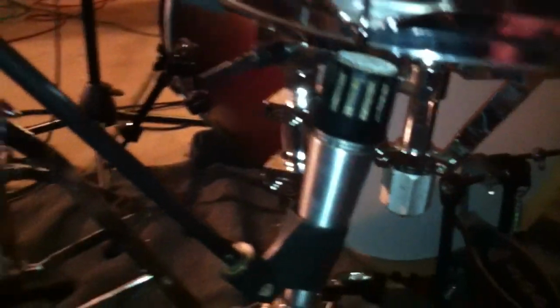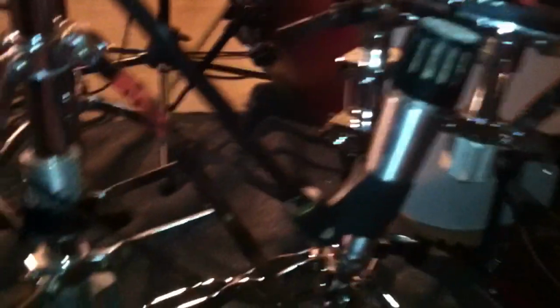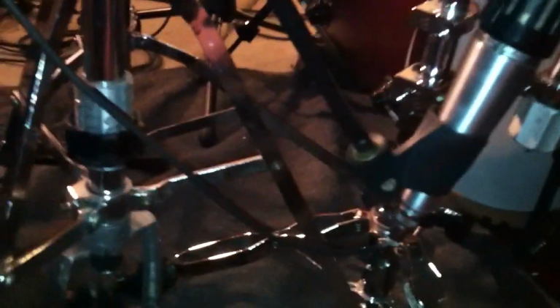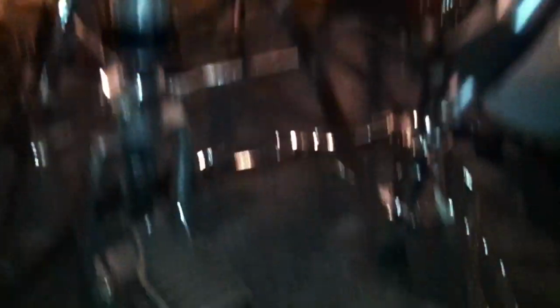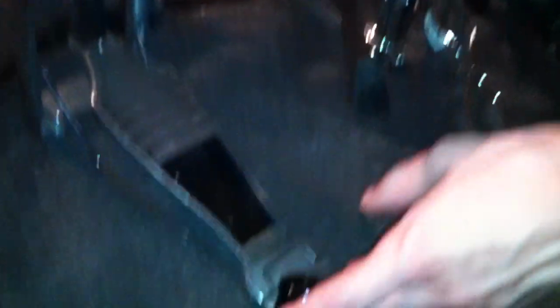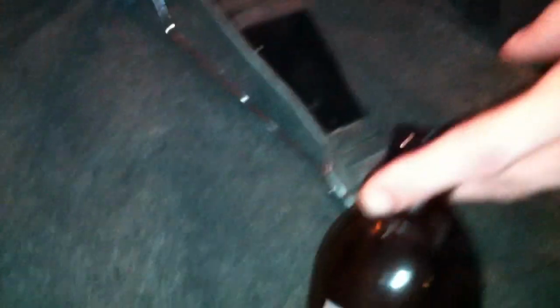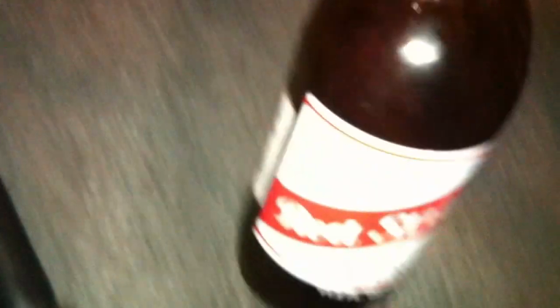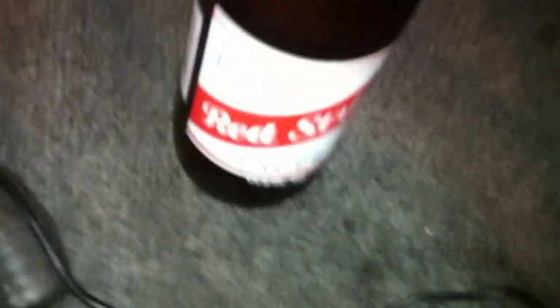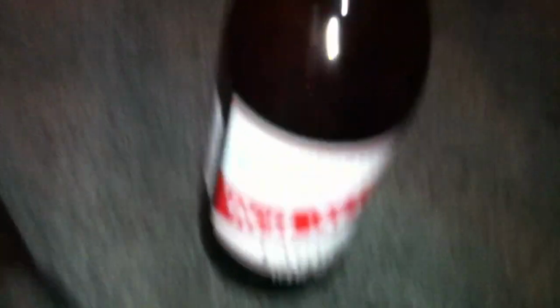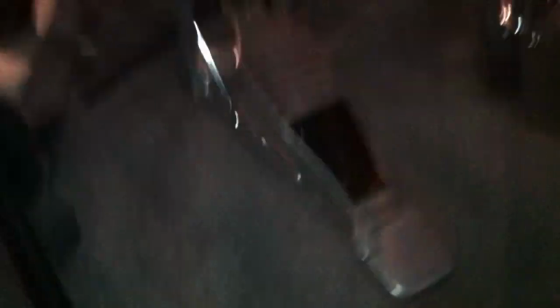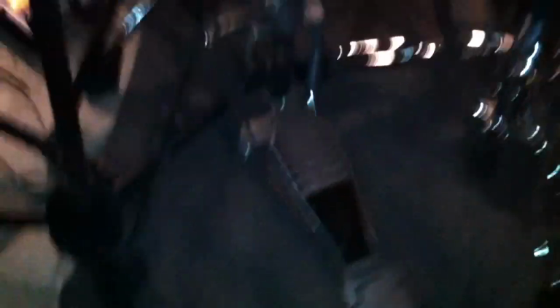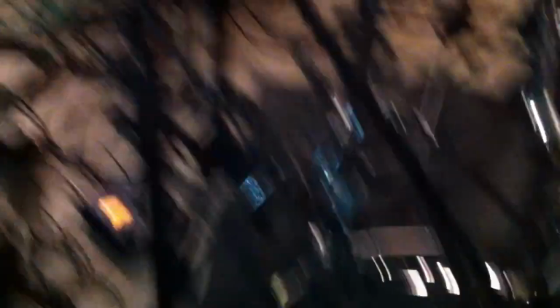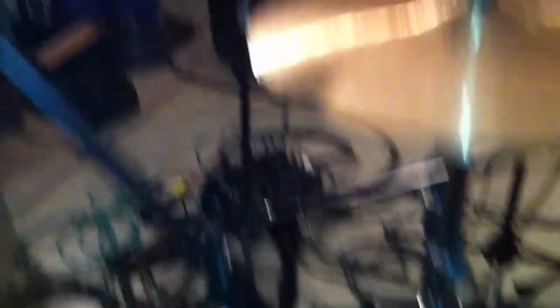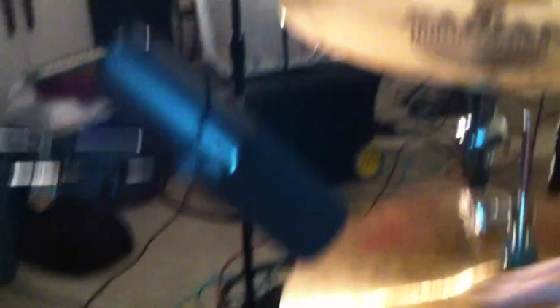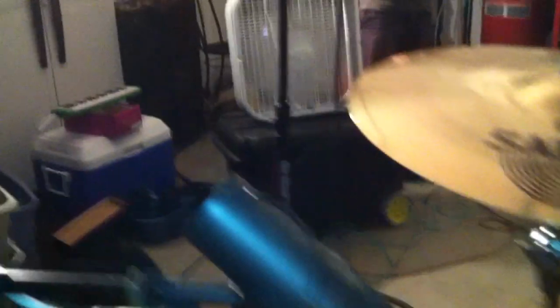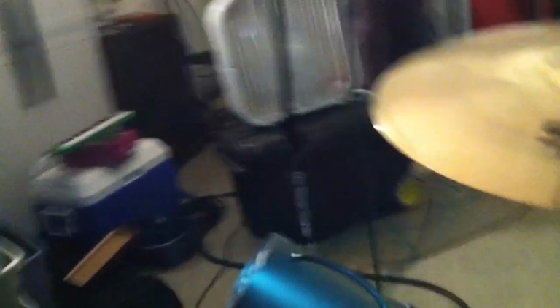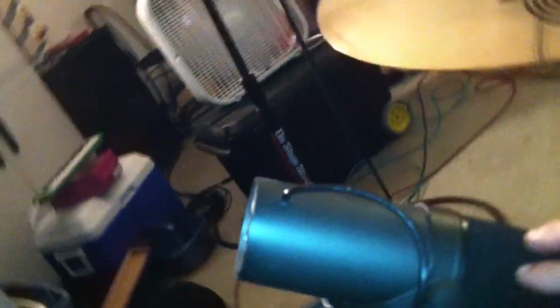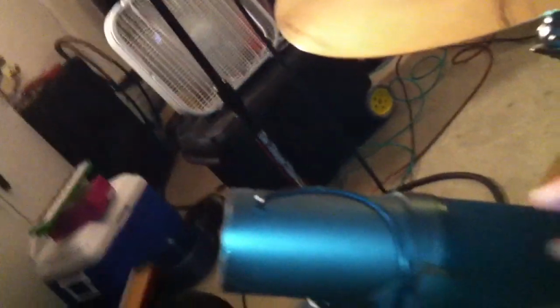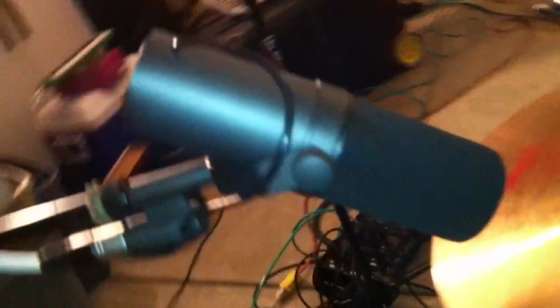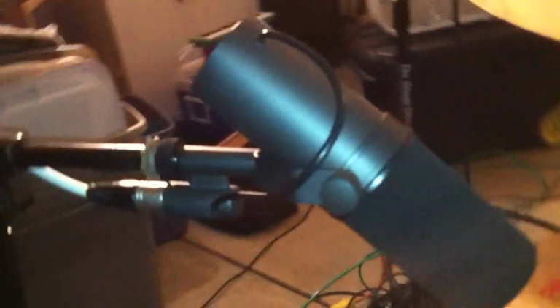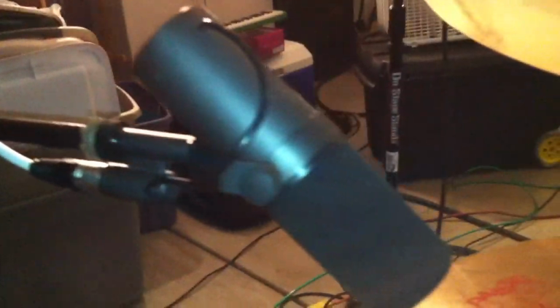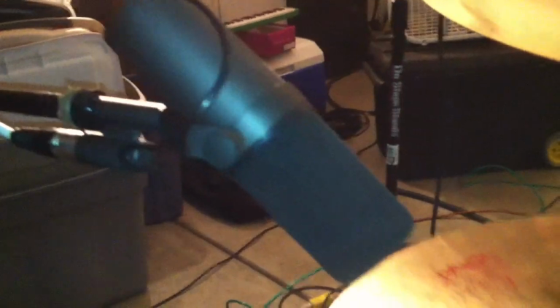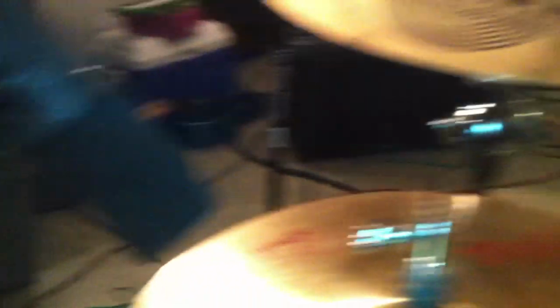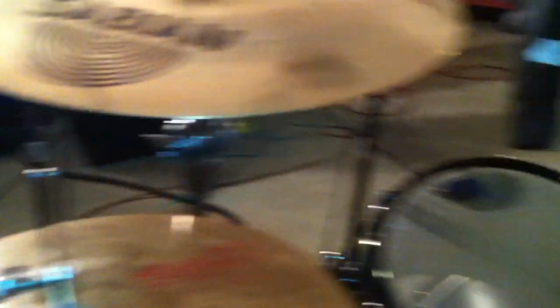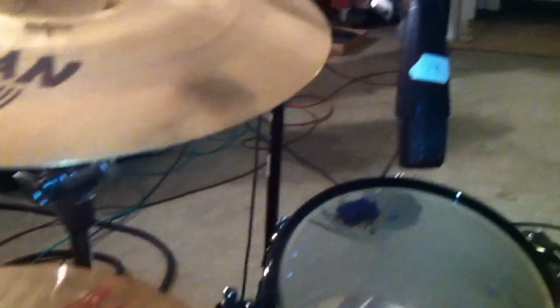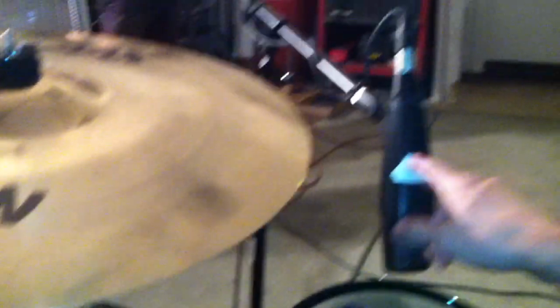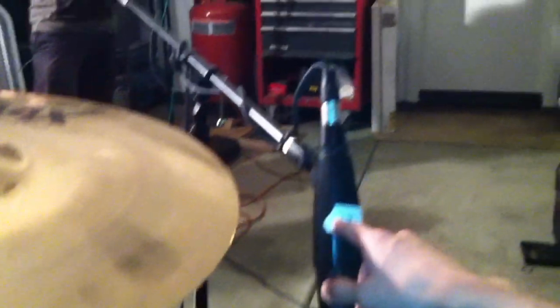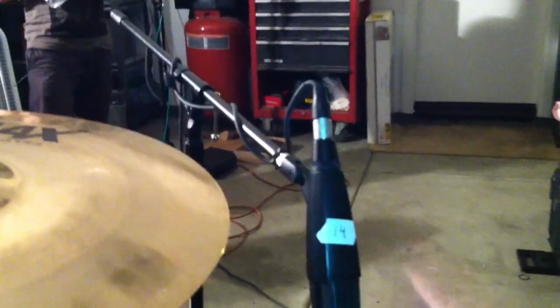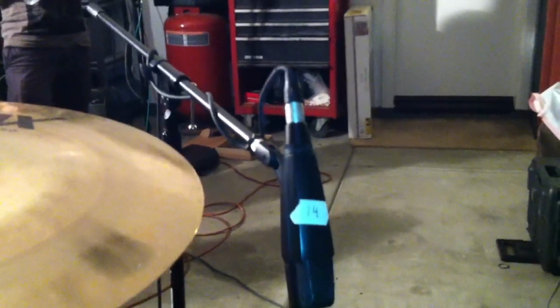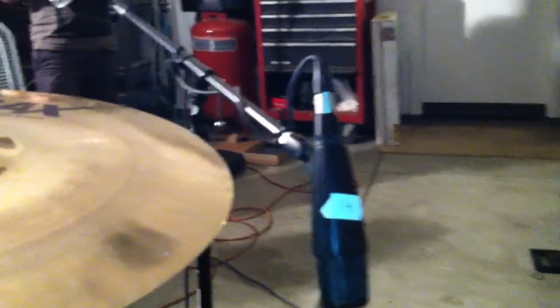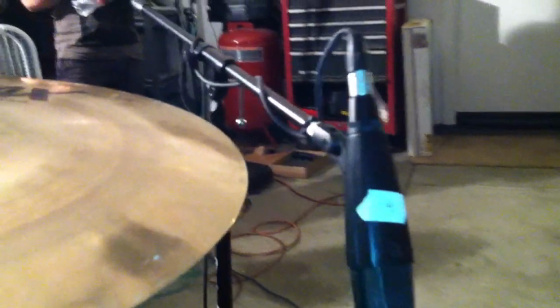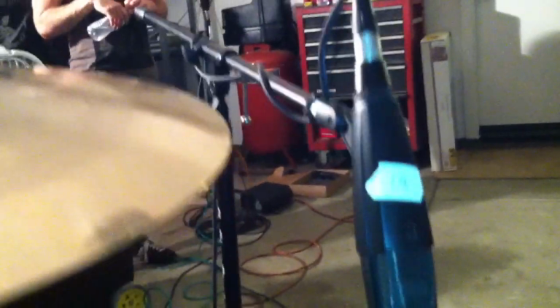Of course, you've got your obligatory red stripe down here for the drummer. And then over to the hi-hat, we have a Shure SM7. And then we're back over here to the rack tom where we've got a Sennheiser 421.